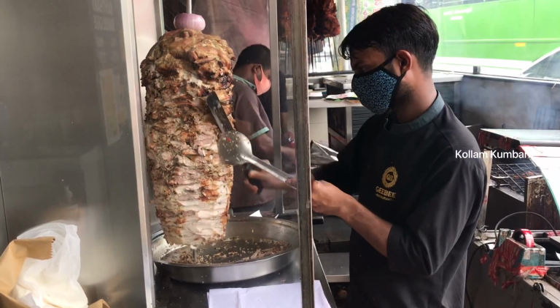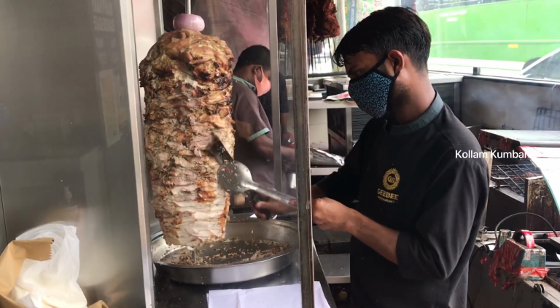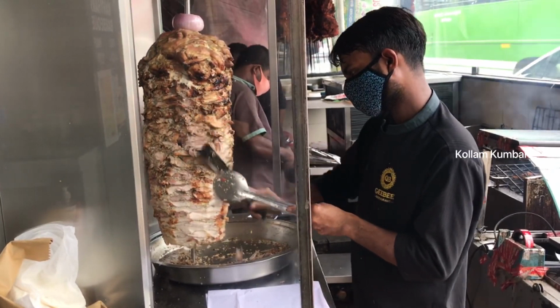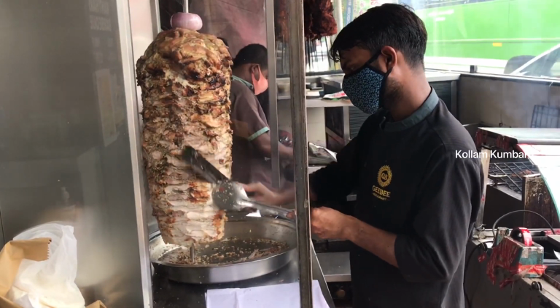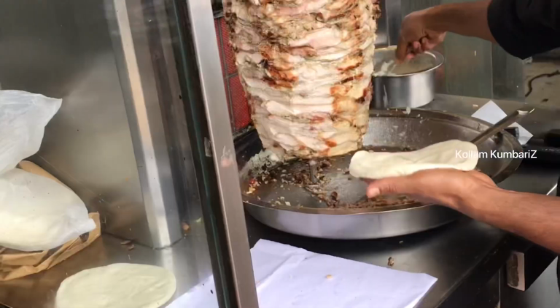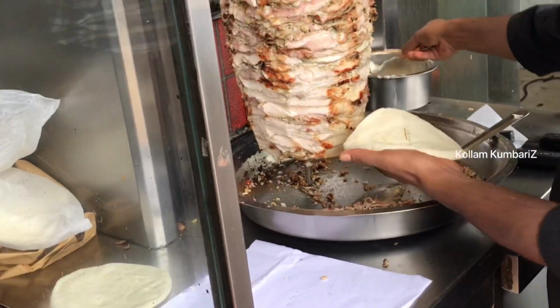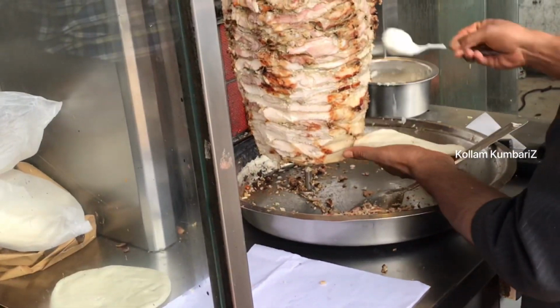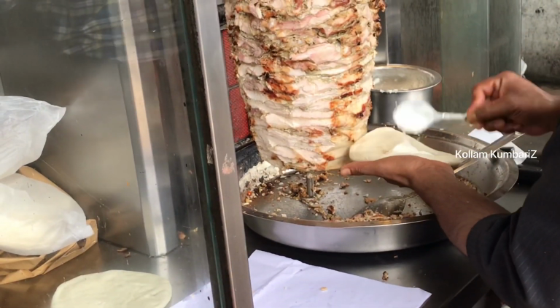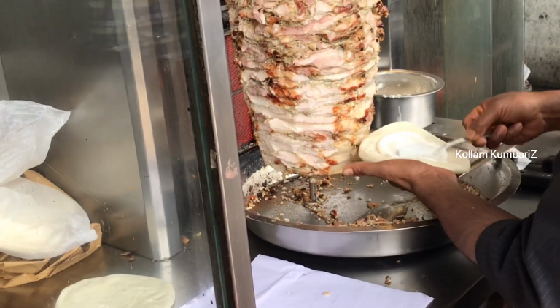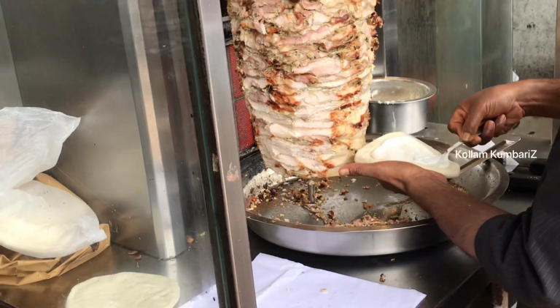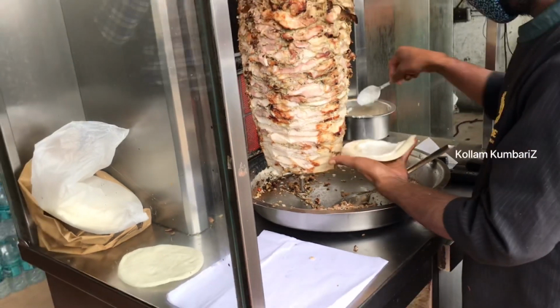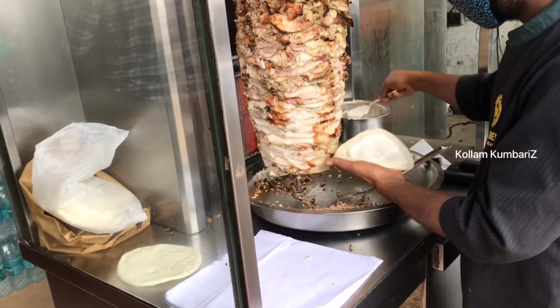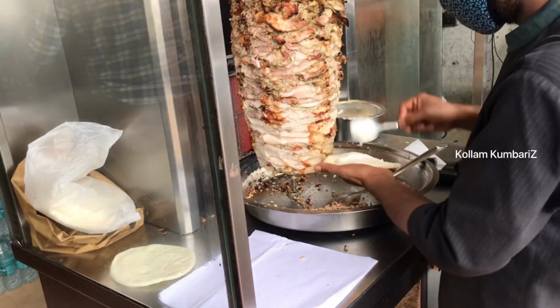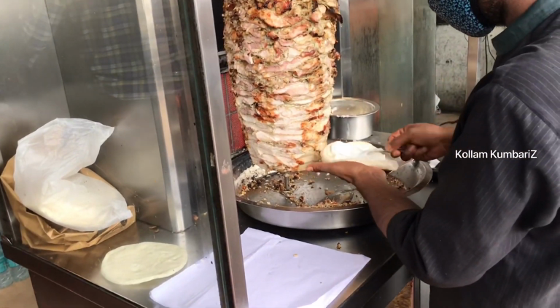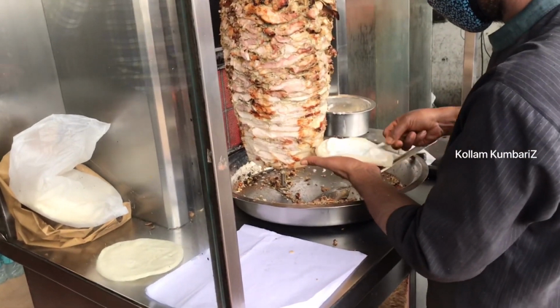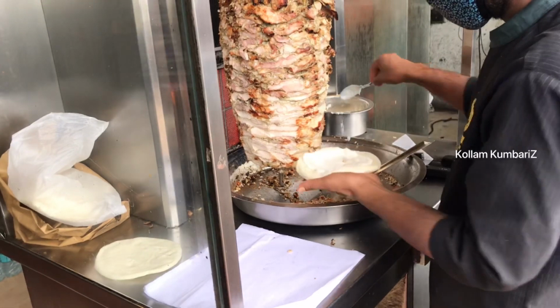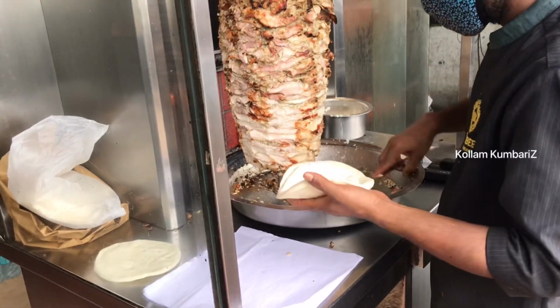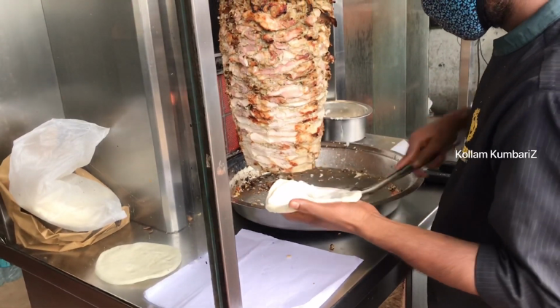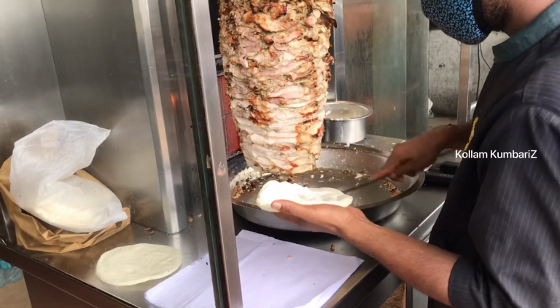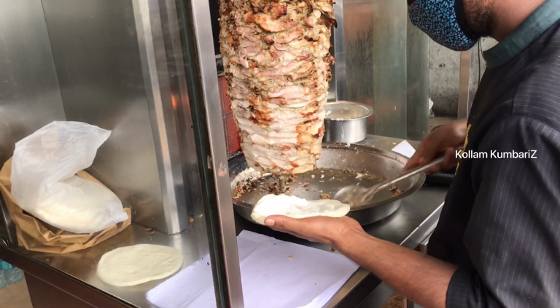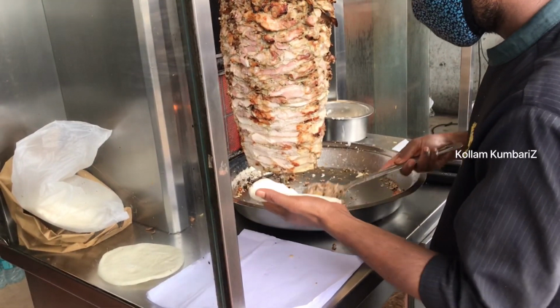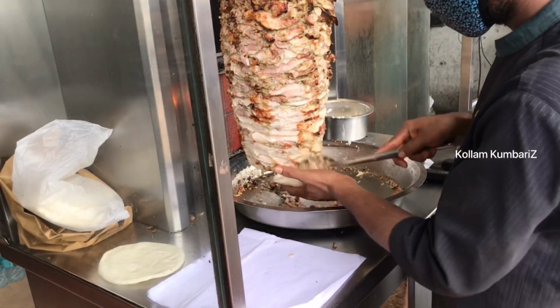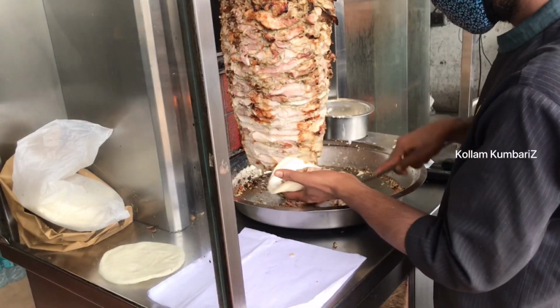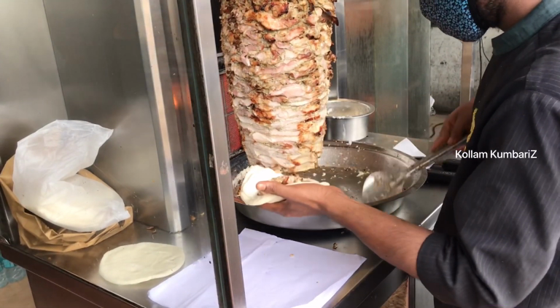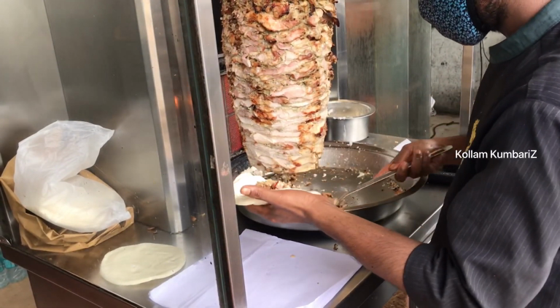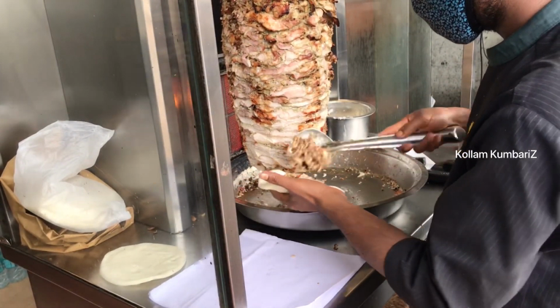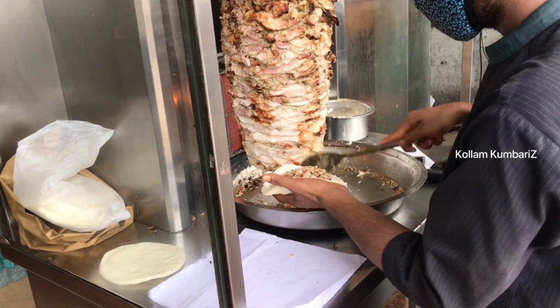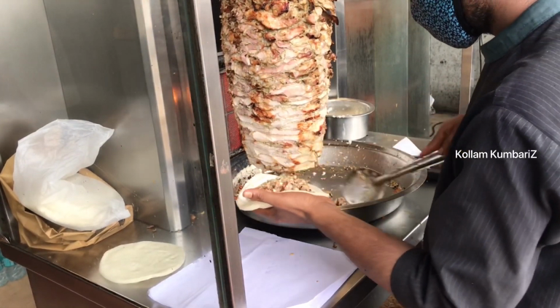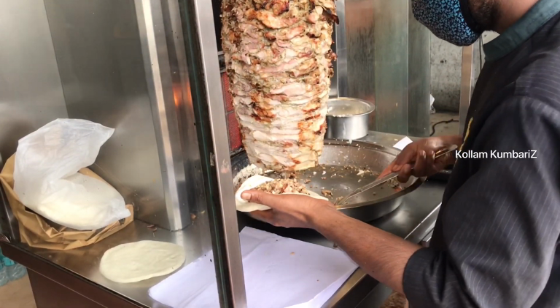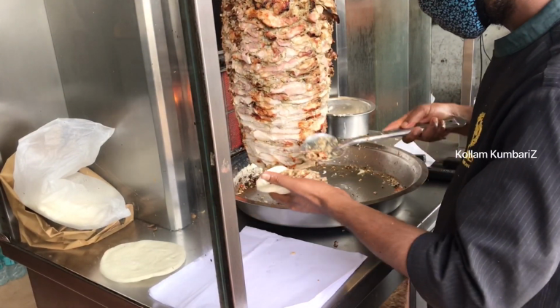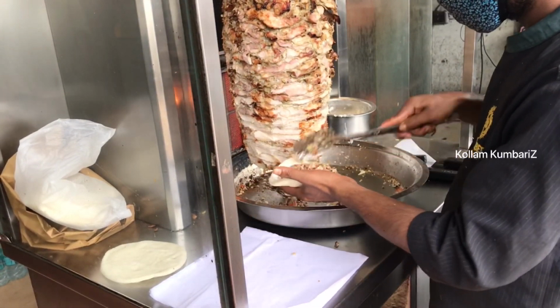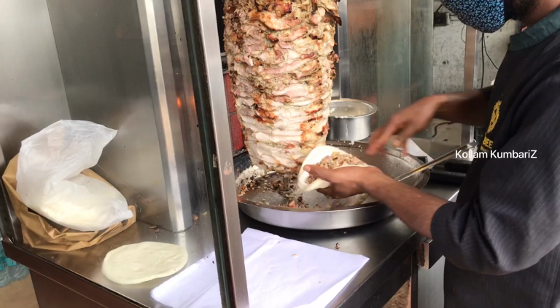This is a classic style of shawarma. It's not a simple shawarma, but it's not a small quantity.